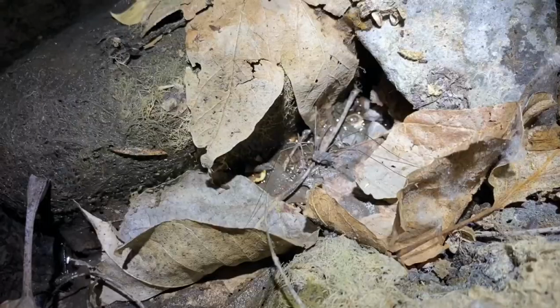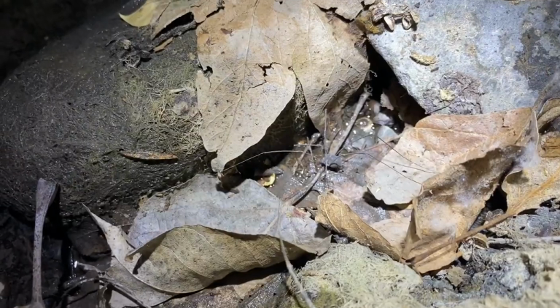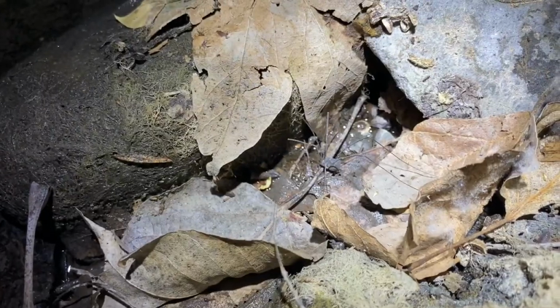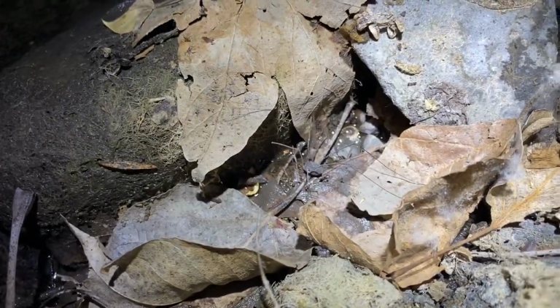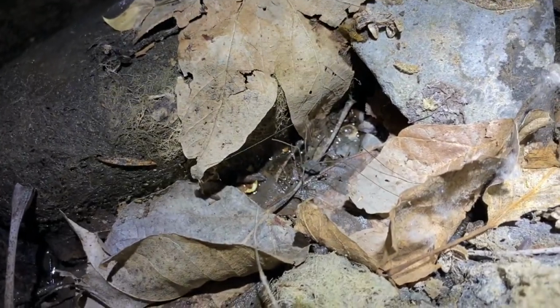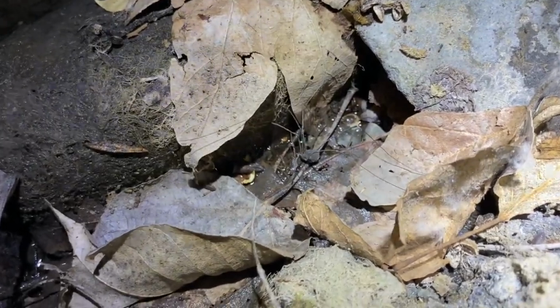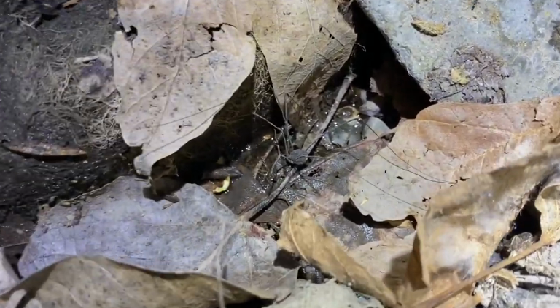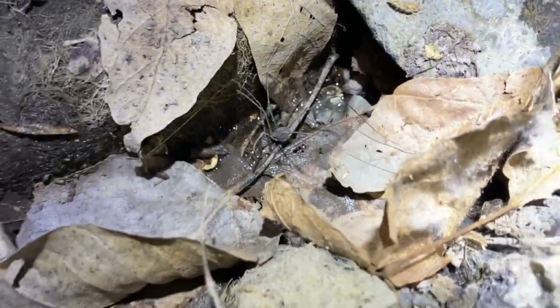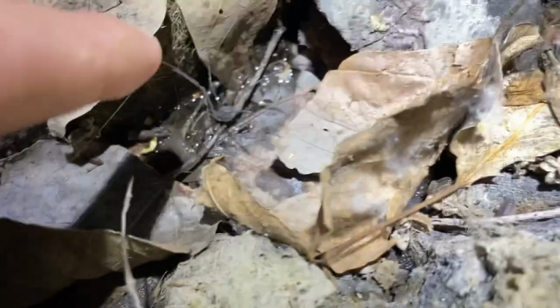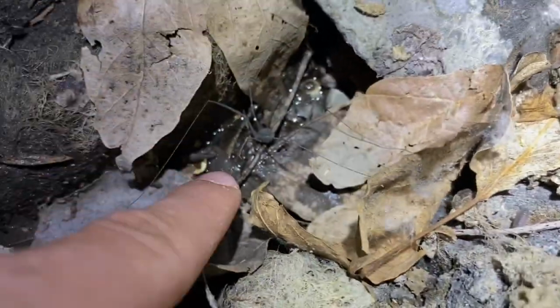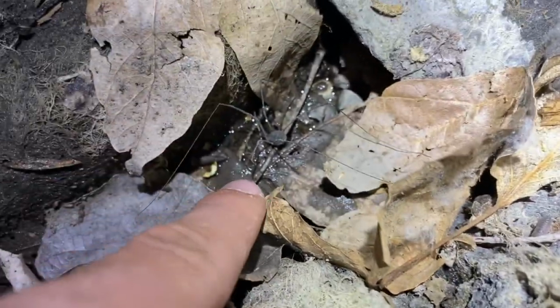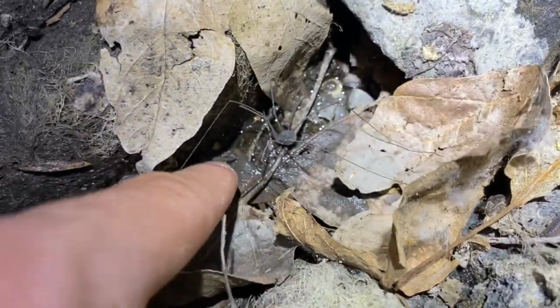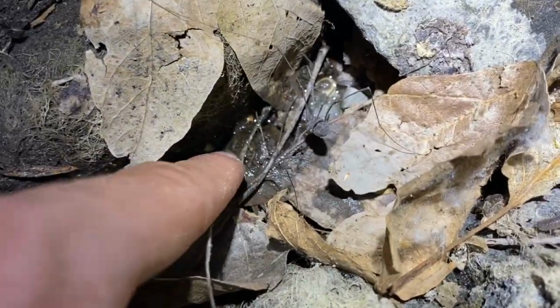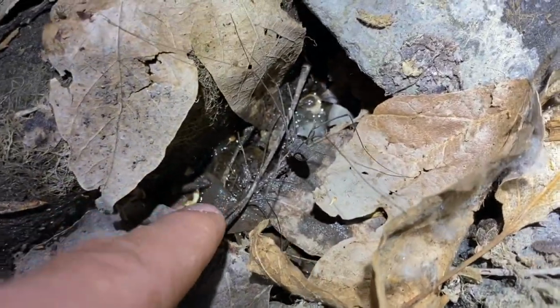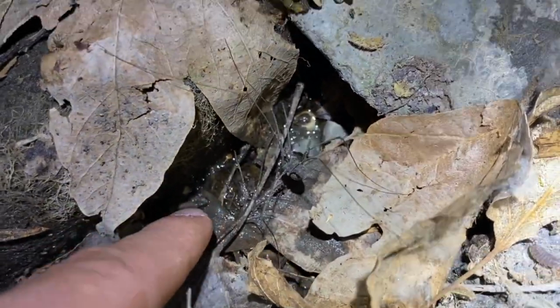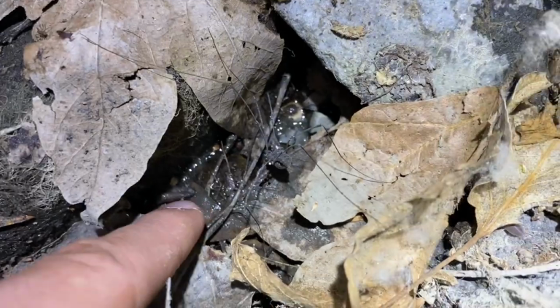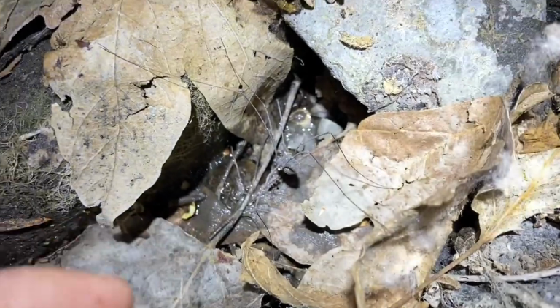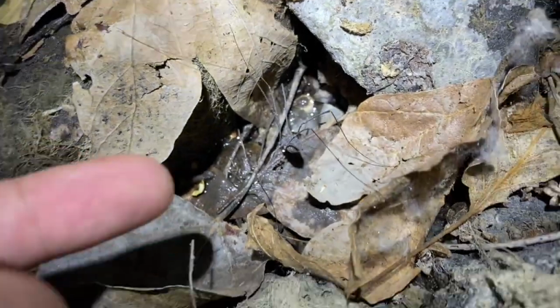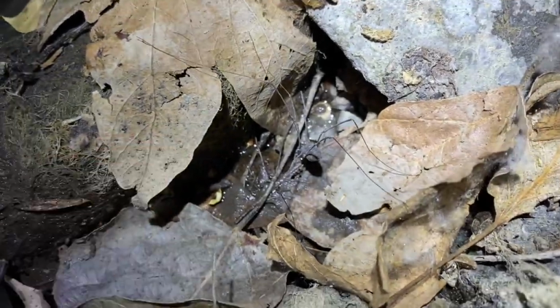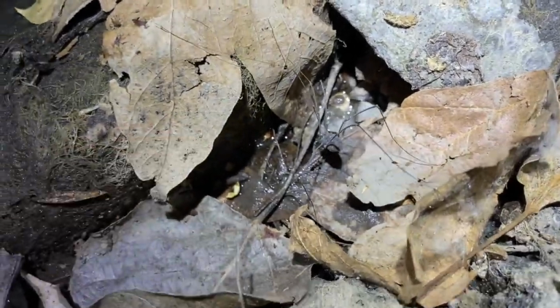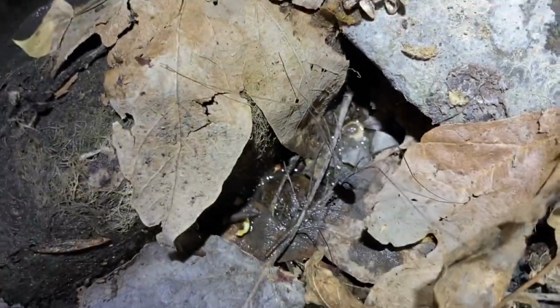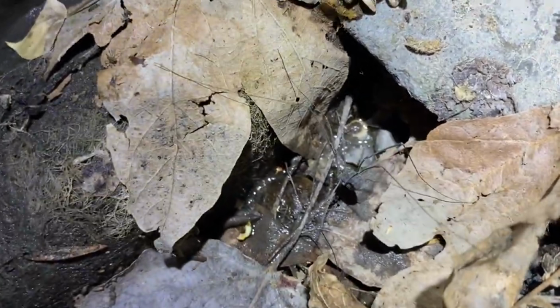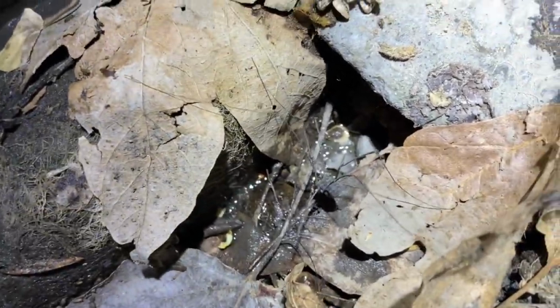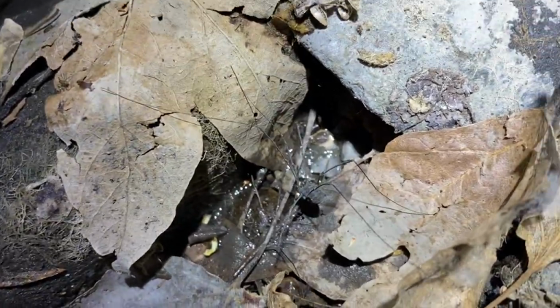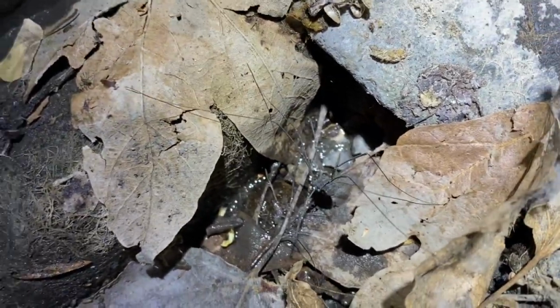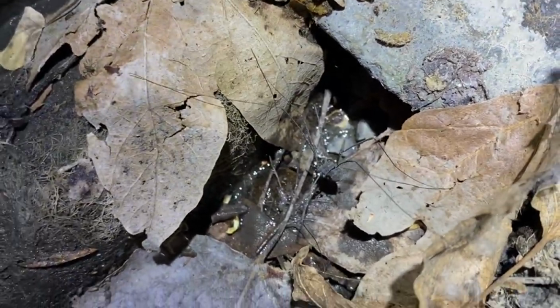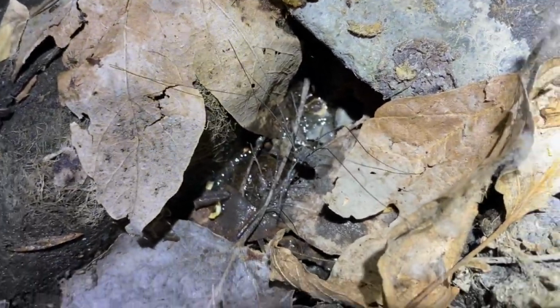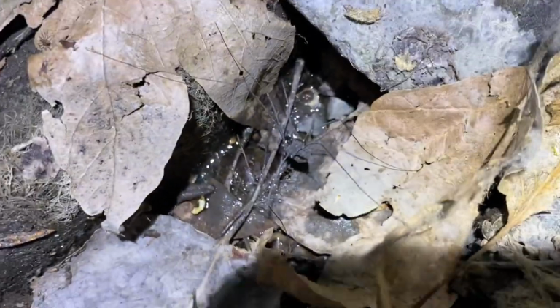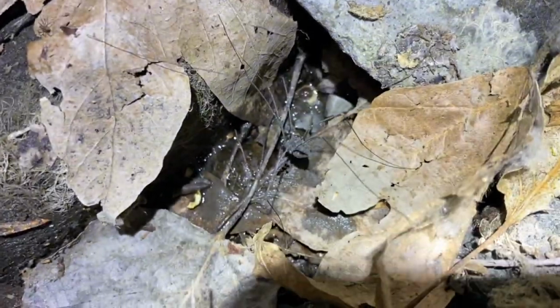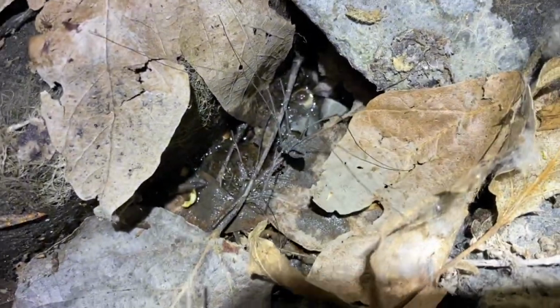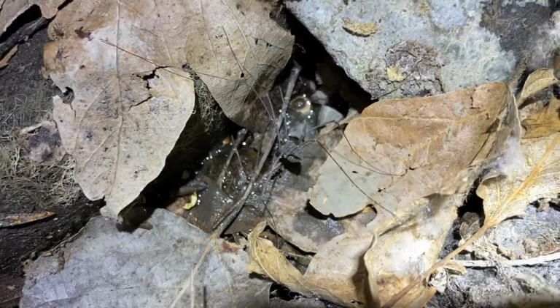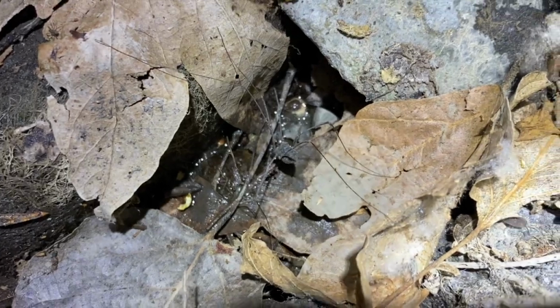Here's another one of these giant harvestmen. Looks like it was going for a drink, and it's damaged like they often are, so I'll let this one be.